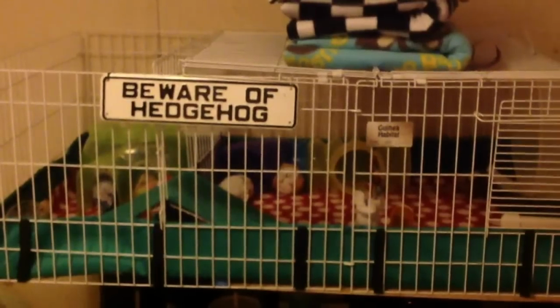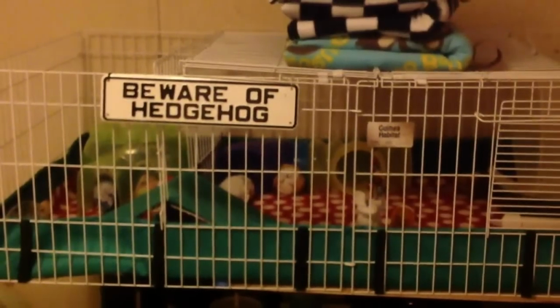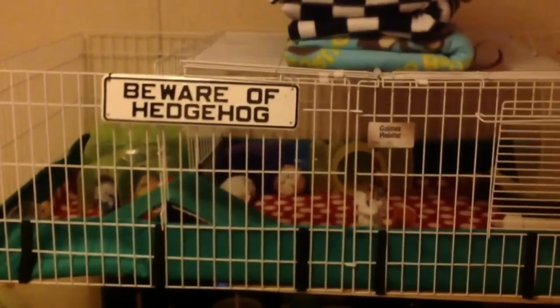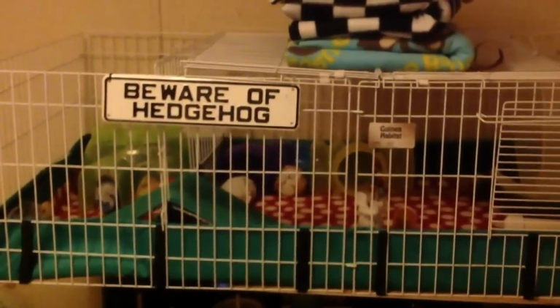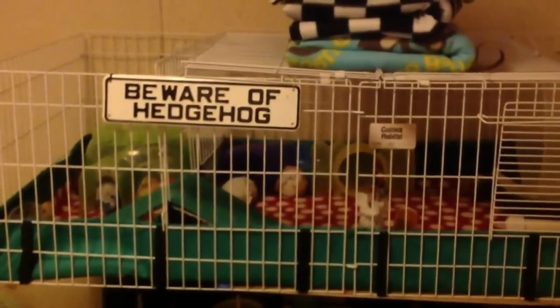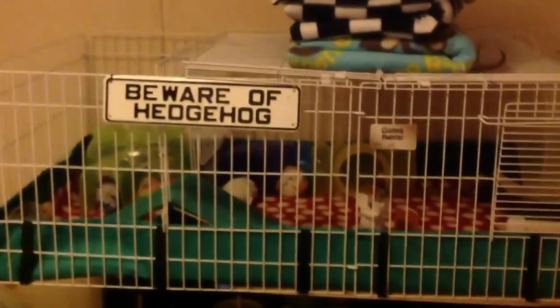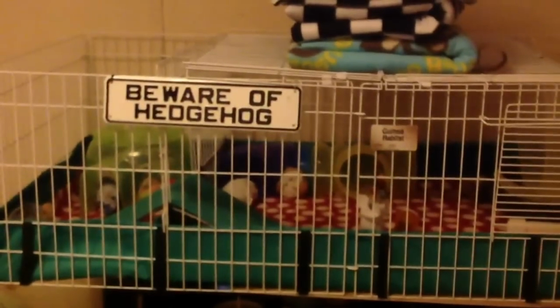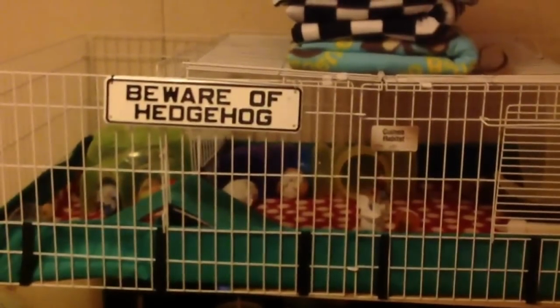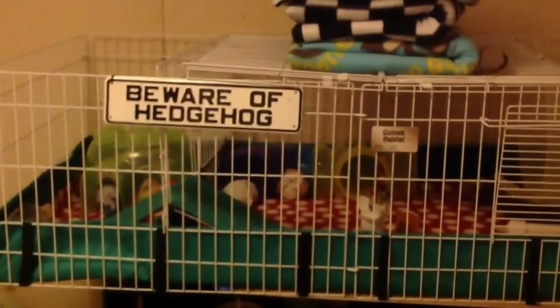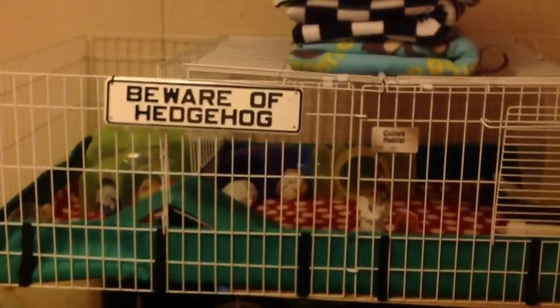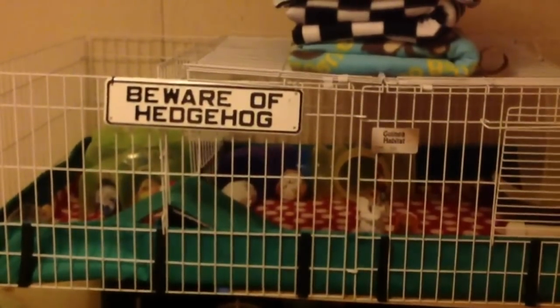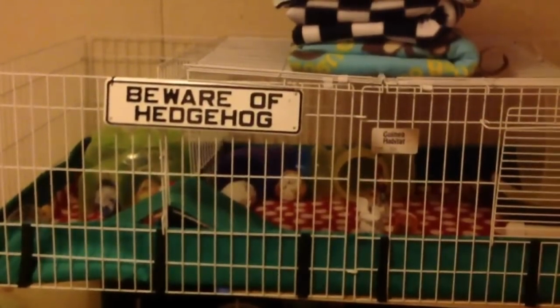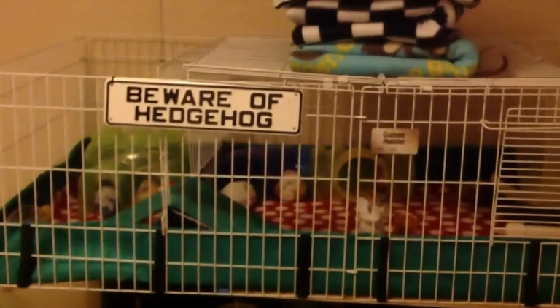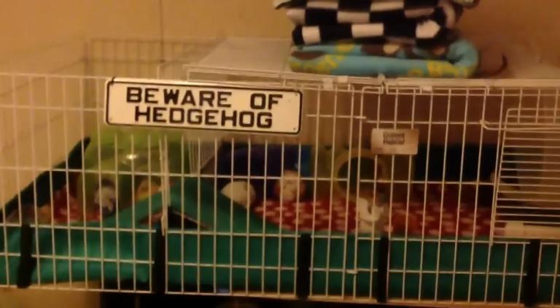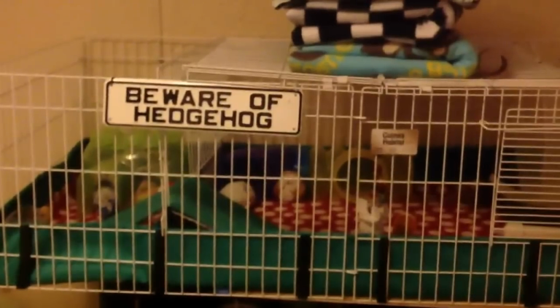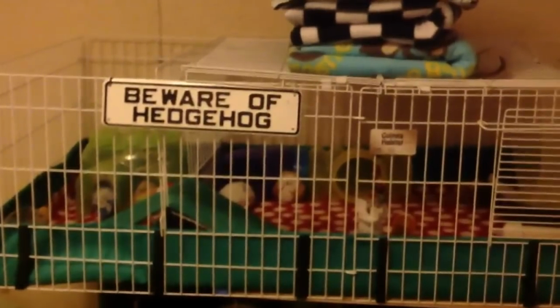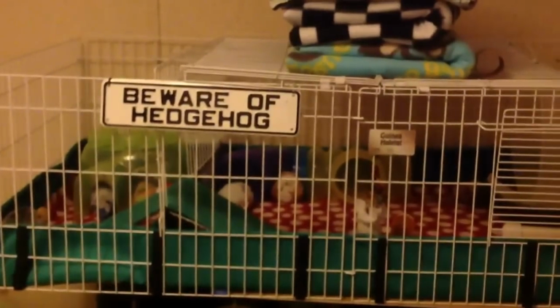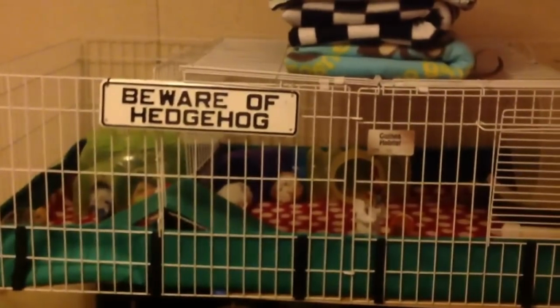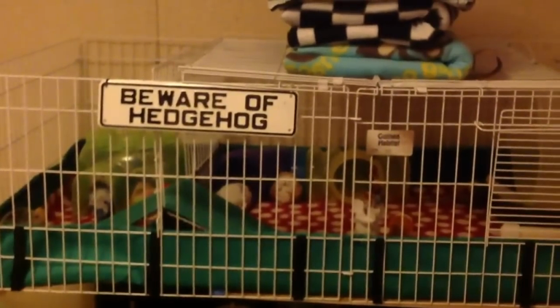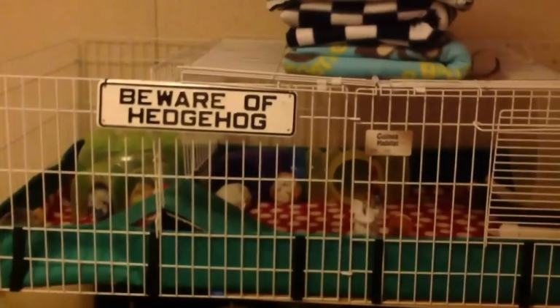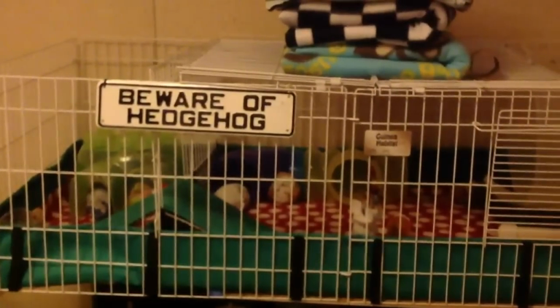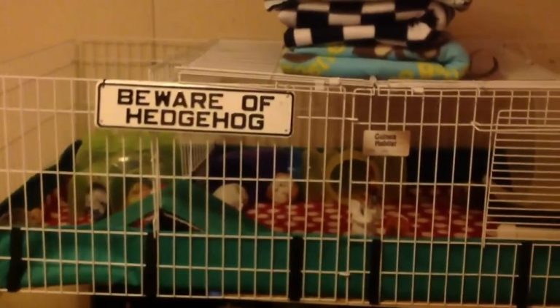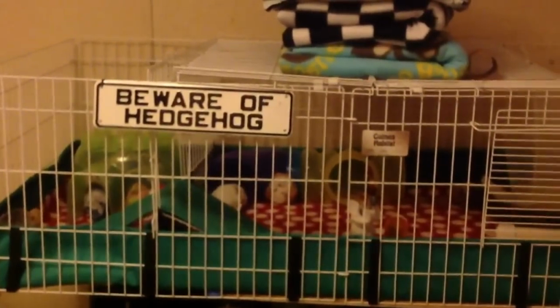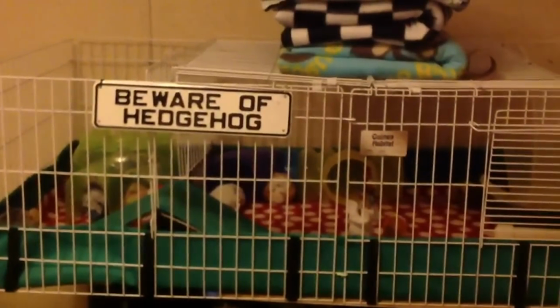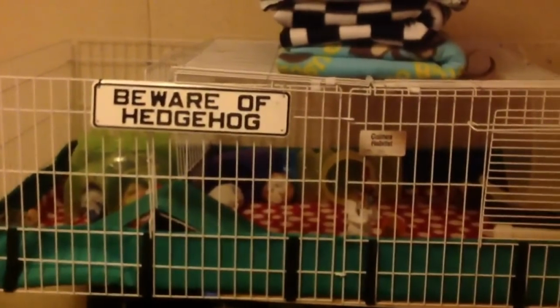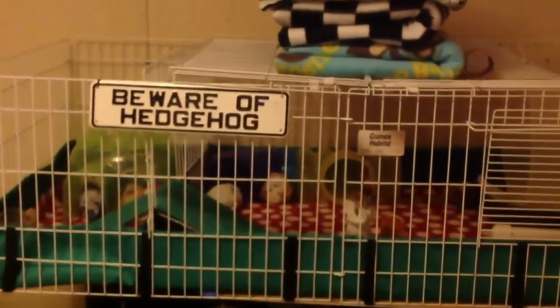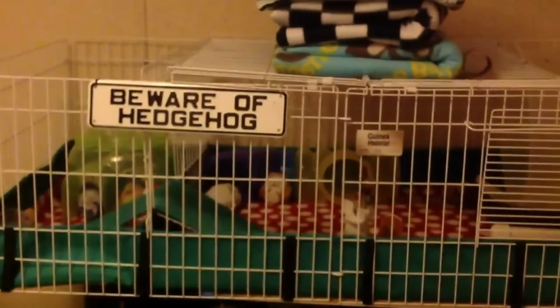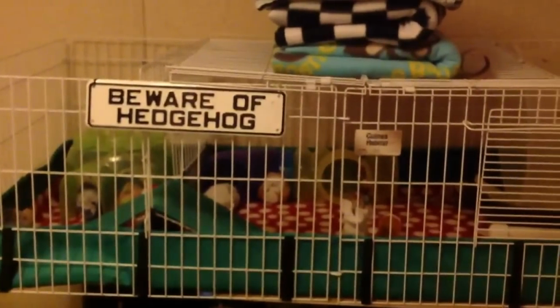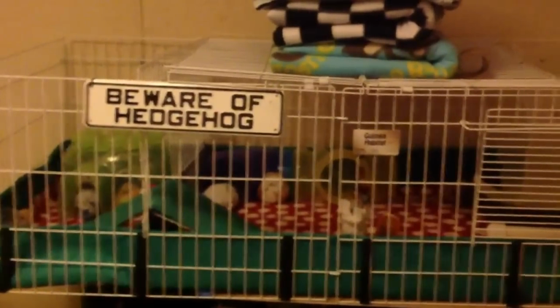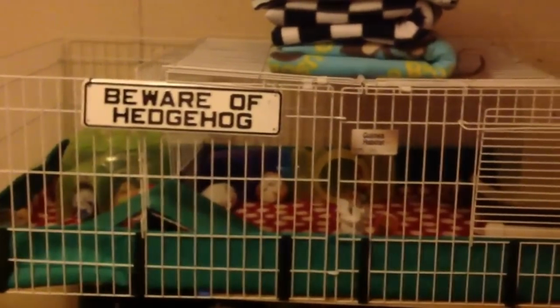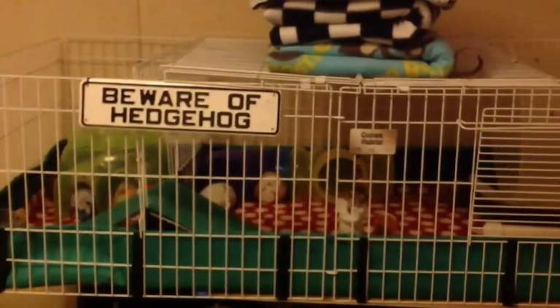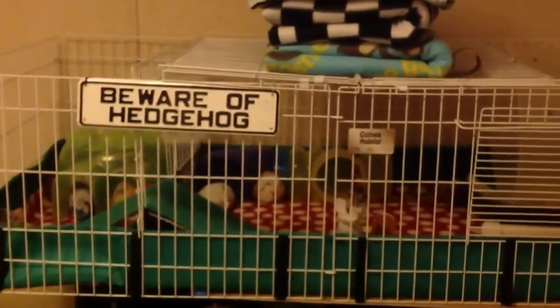Hi guys, it's been a while since I did a cage video, and since the last one, which I think a lot of you have seen, Thaddeus has gotten a new home.